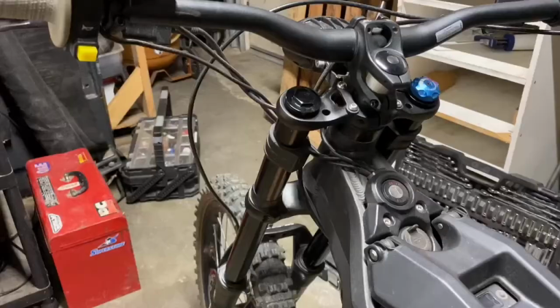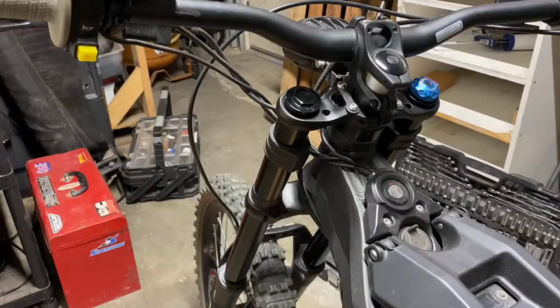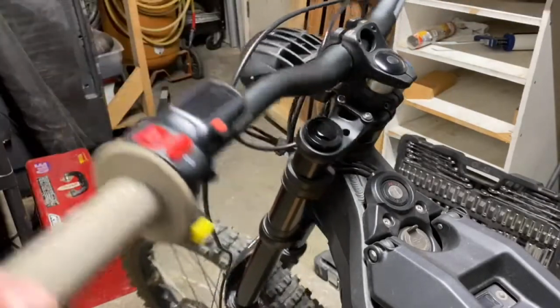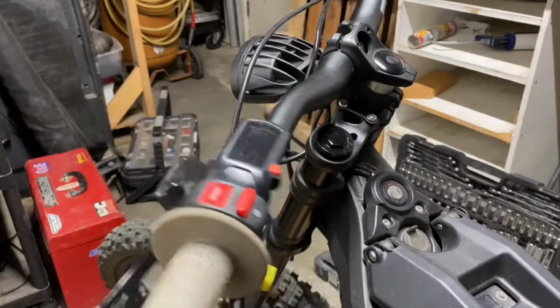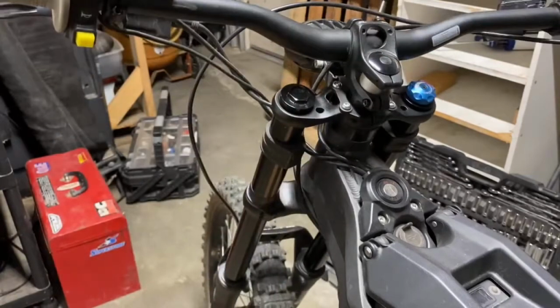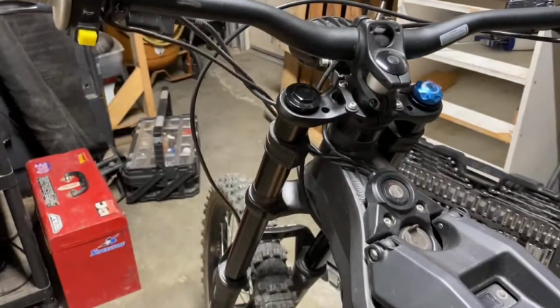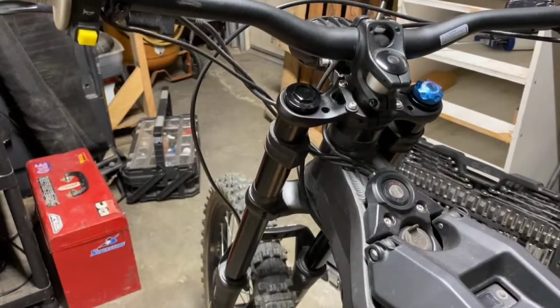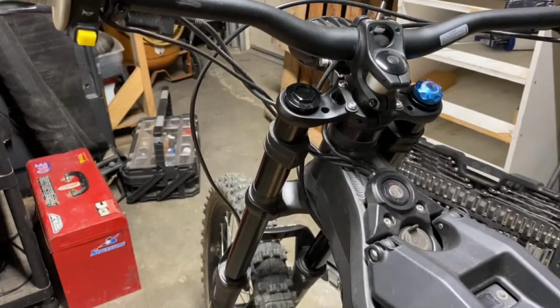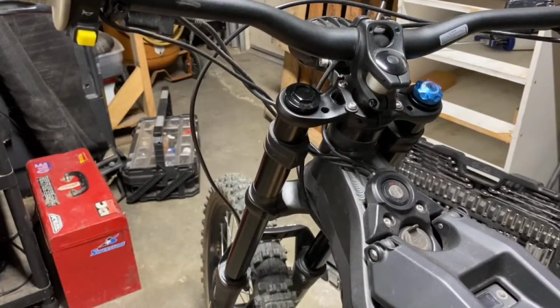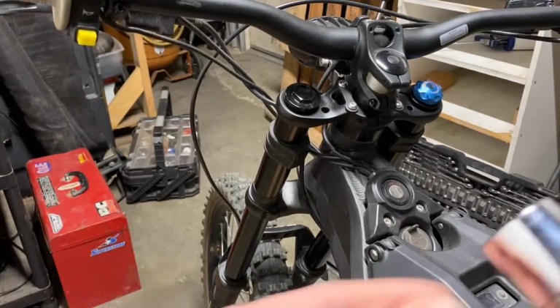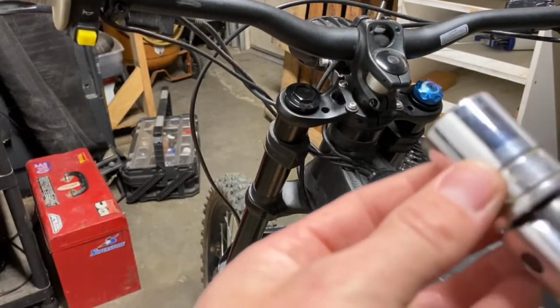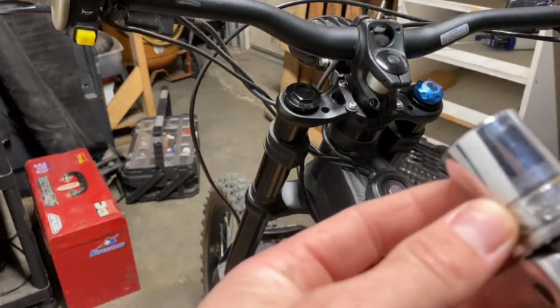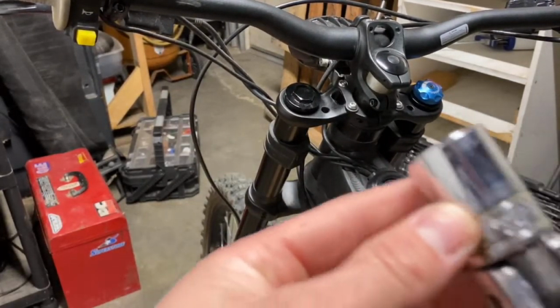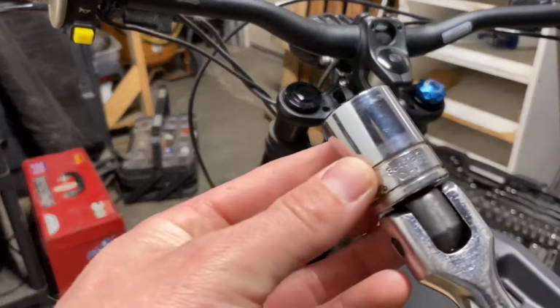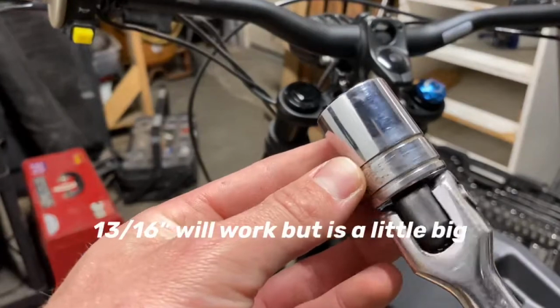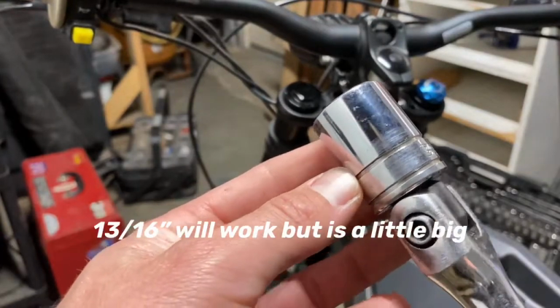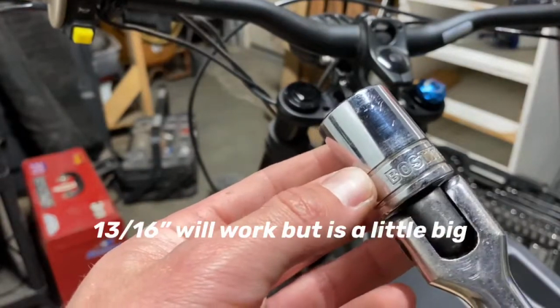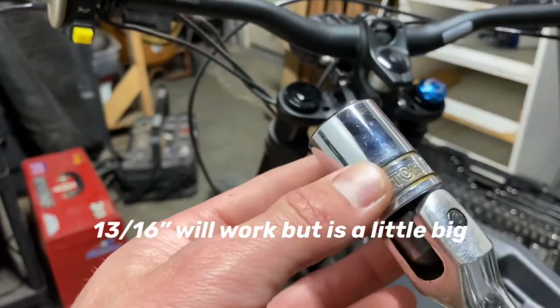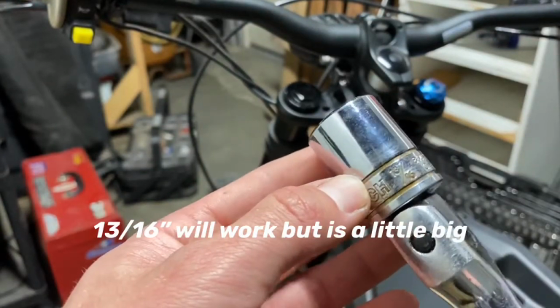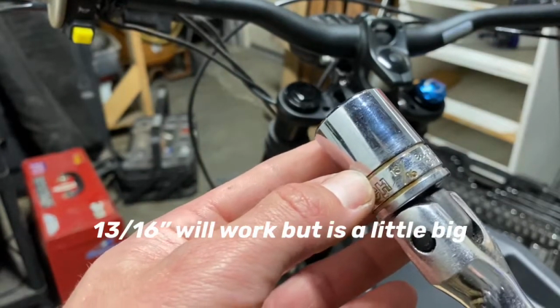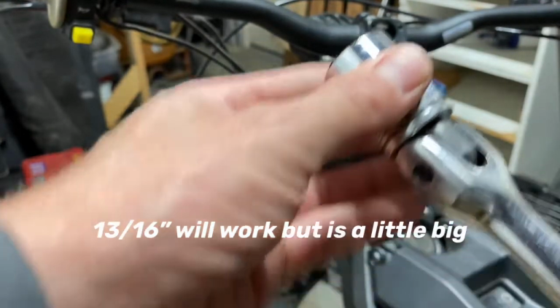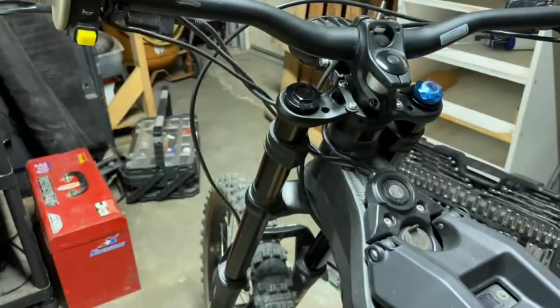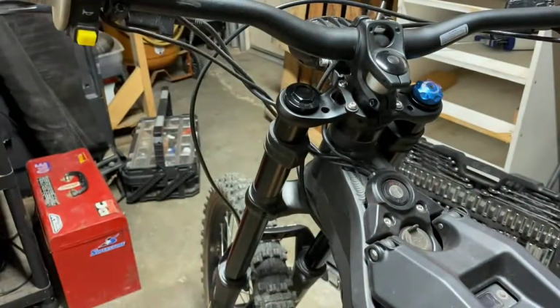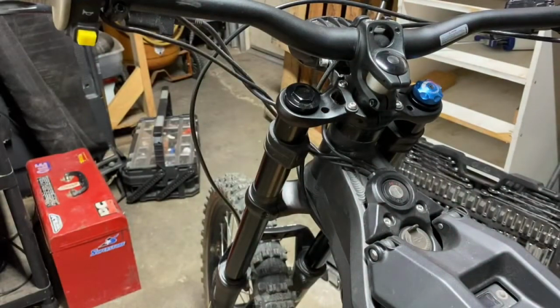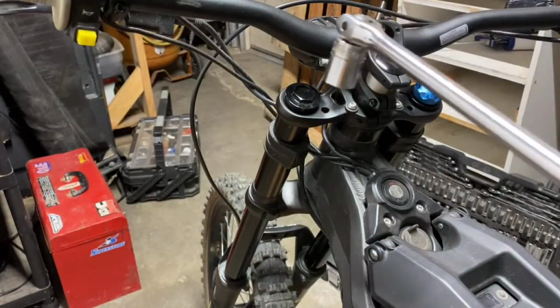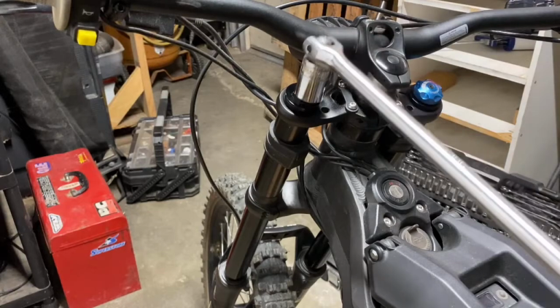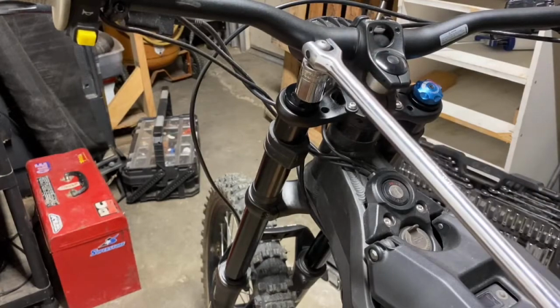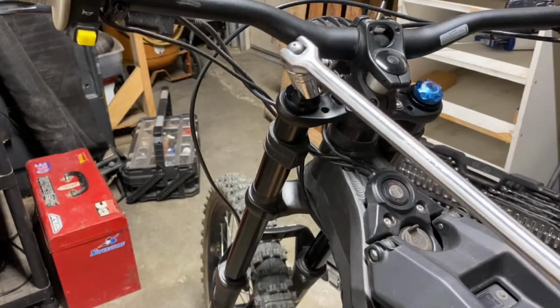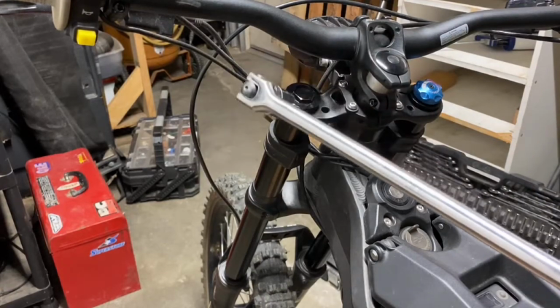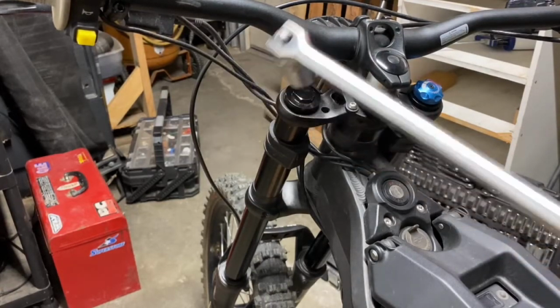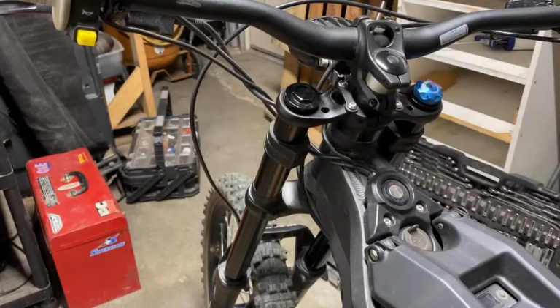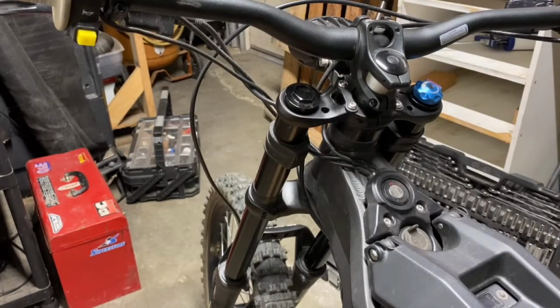With the front end off the ground, we'll start with a 13/16th socket and crack open the cap of the left fork tube. That's where the spring is.